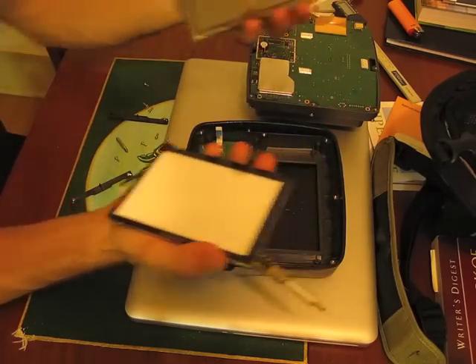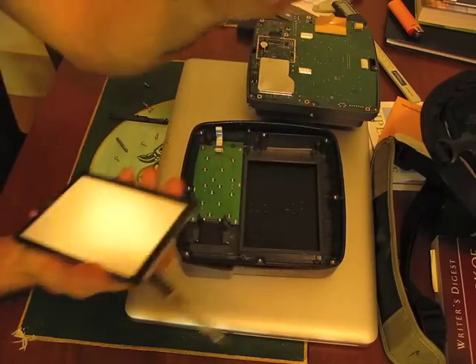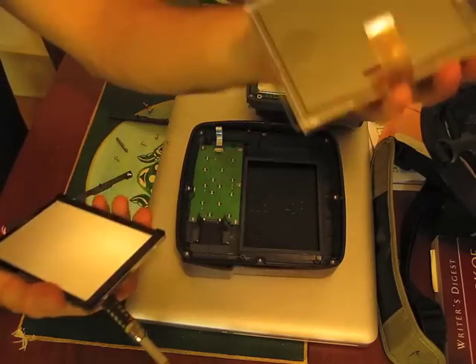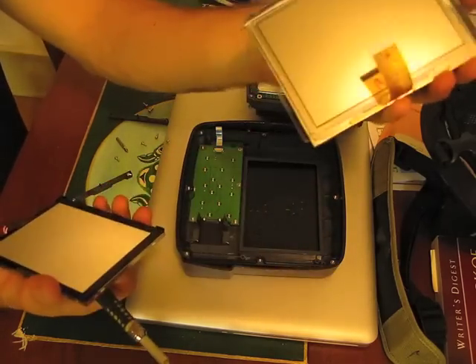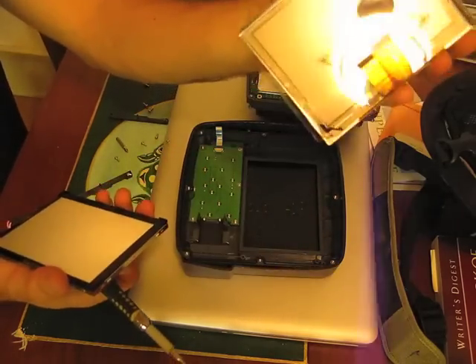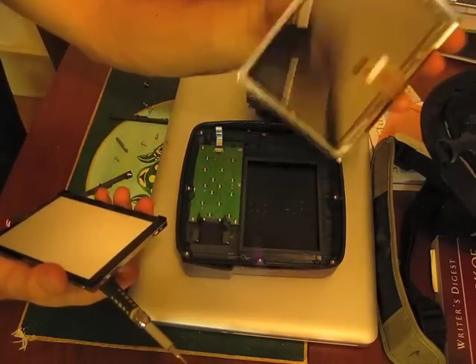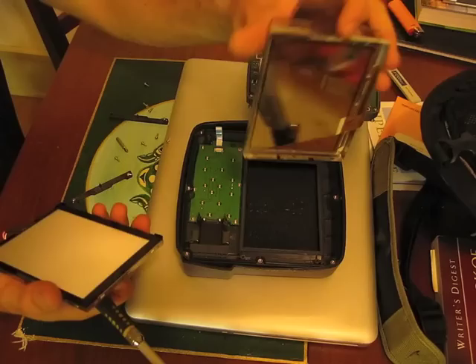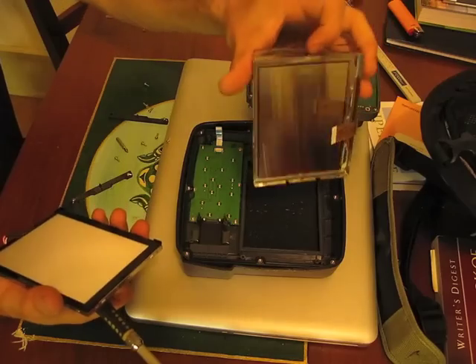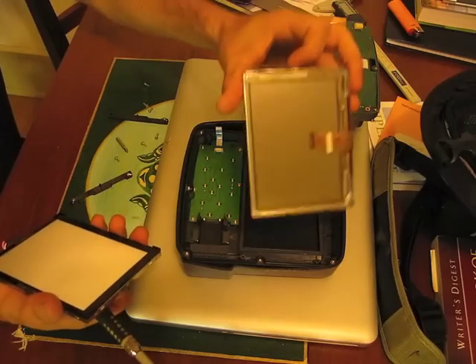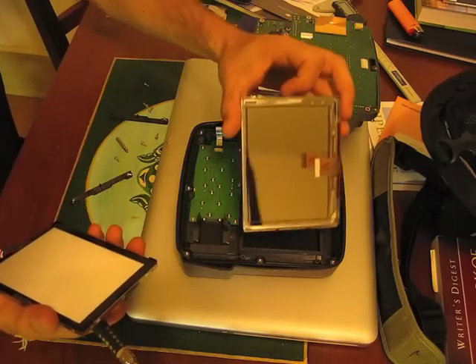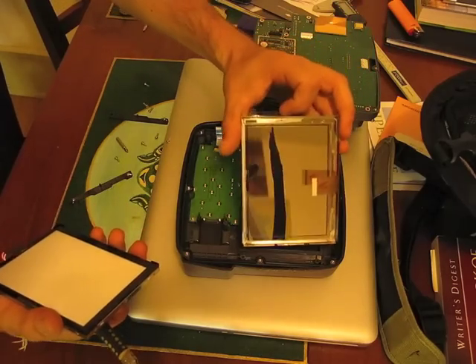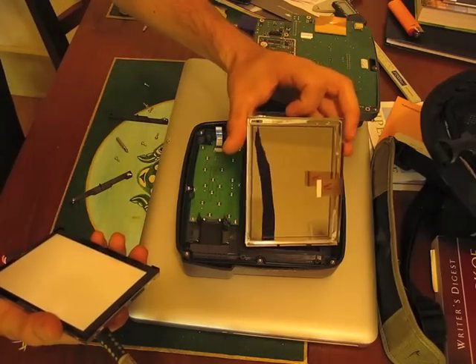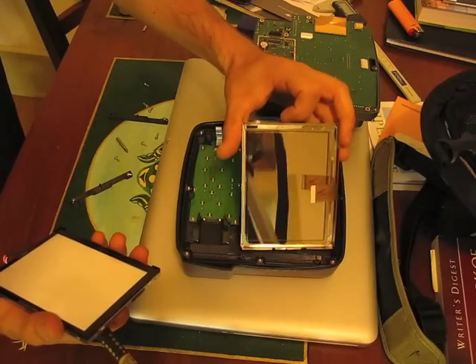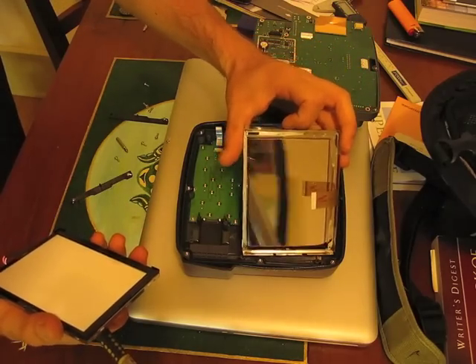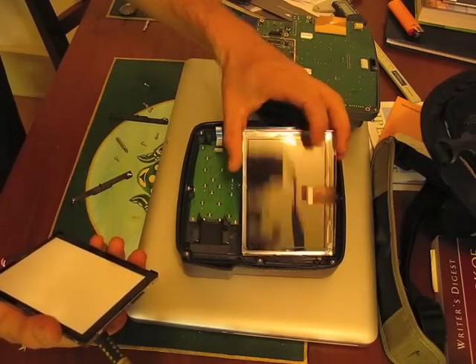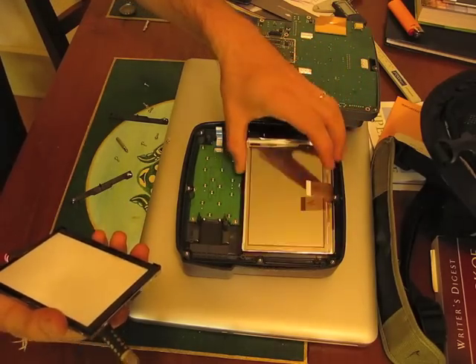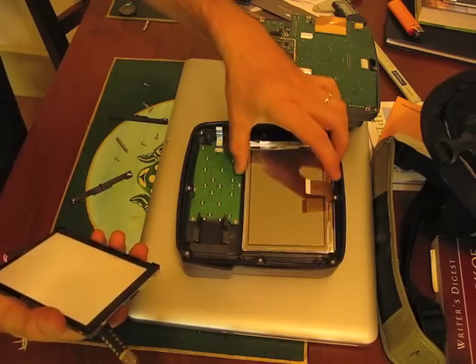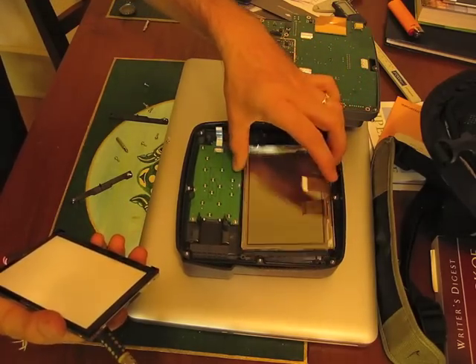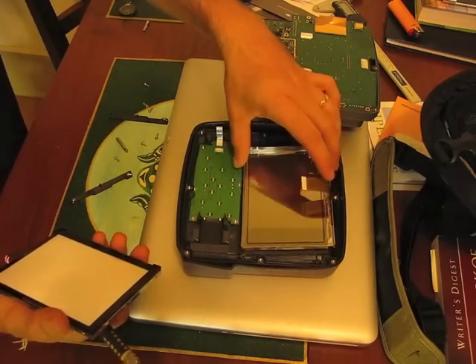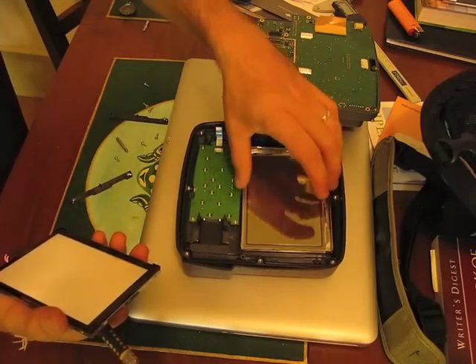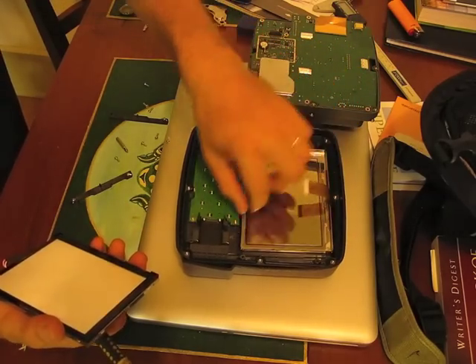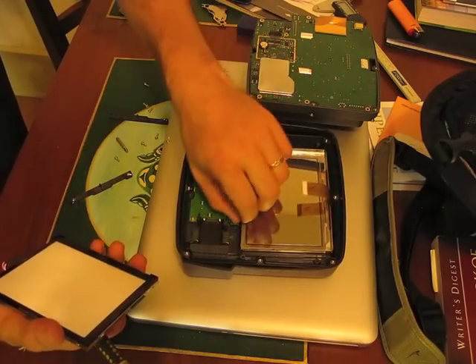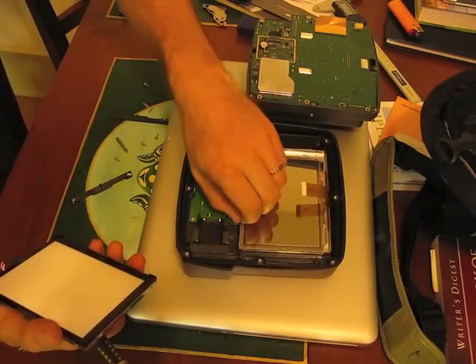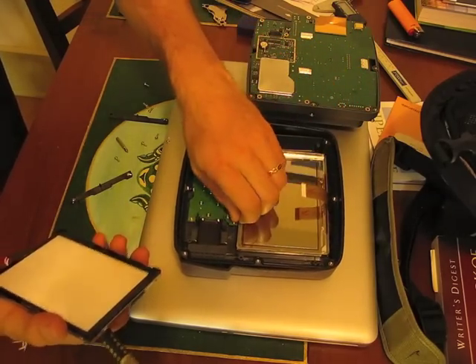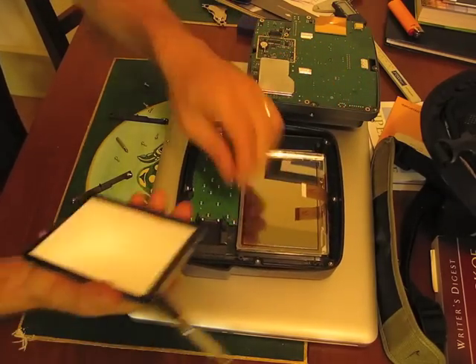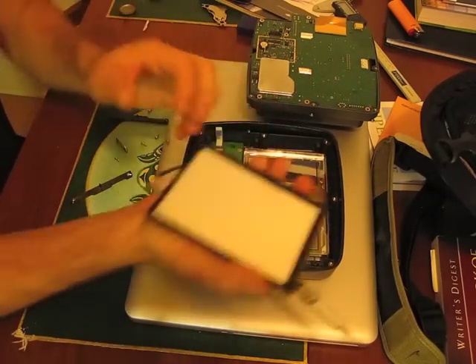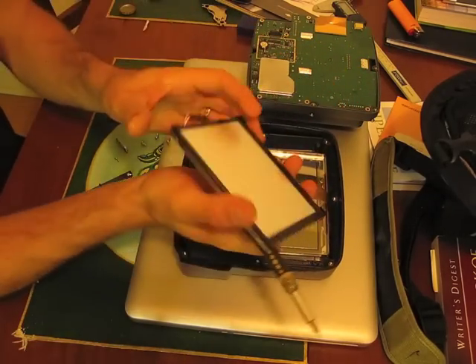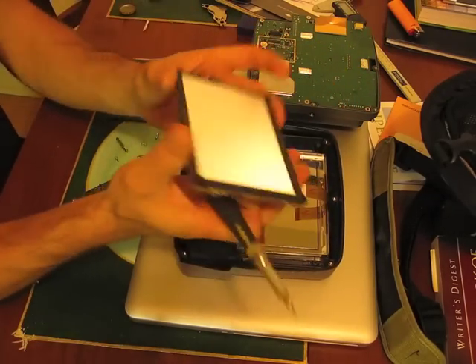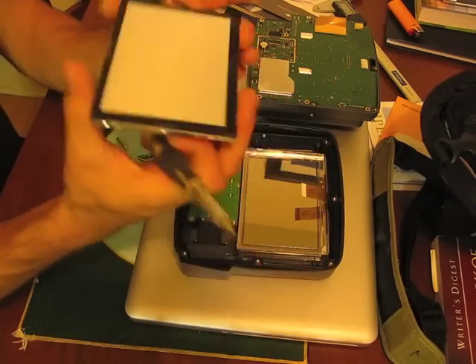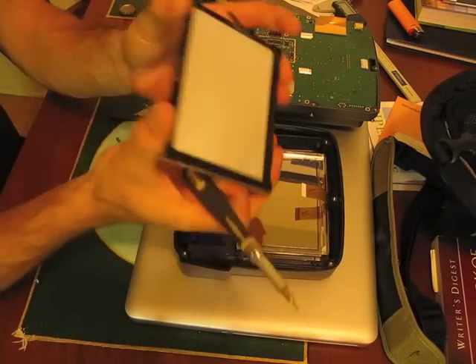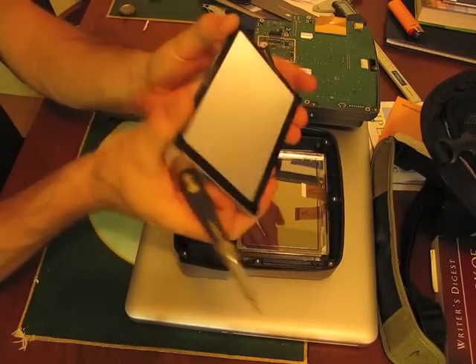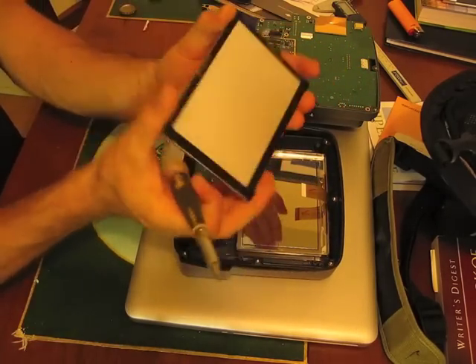This is the LCD panel — we're just going to leave that in here. And now we have the backlight unit.